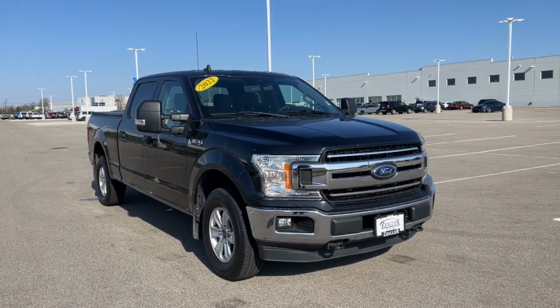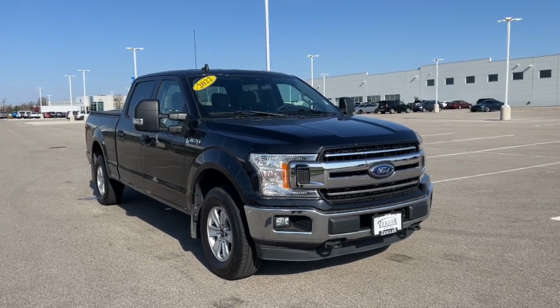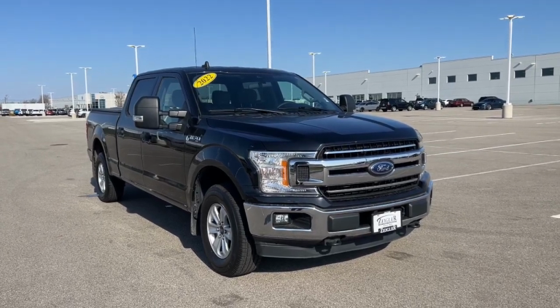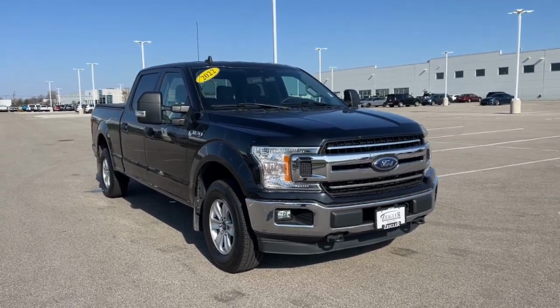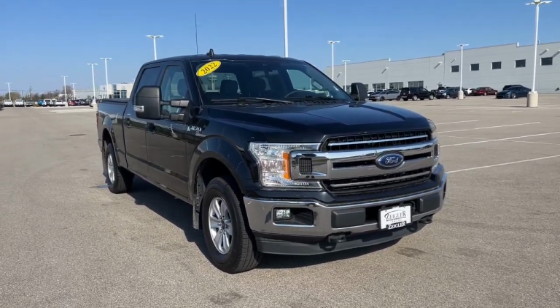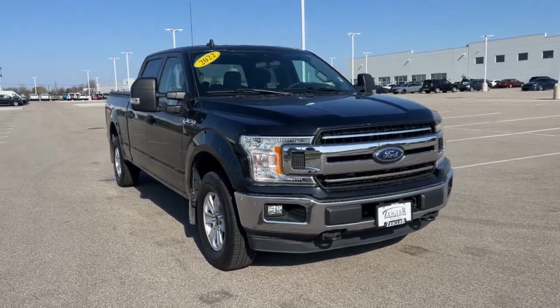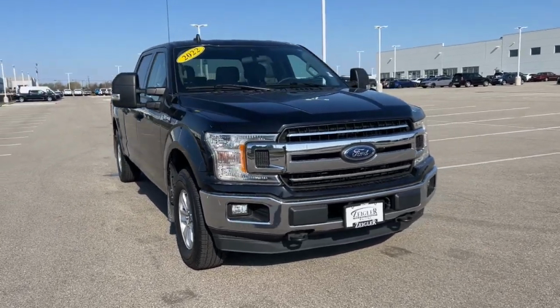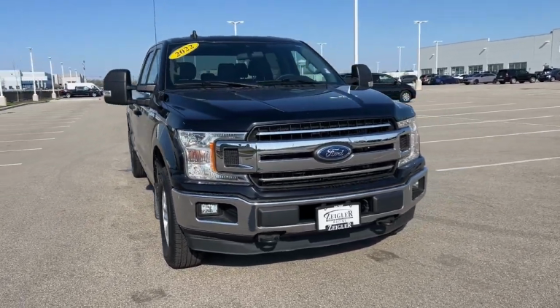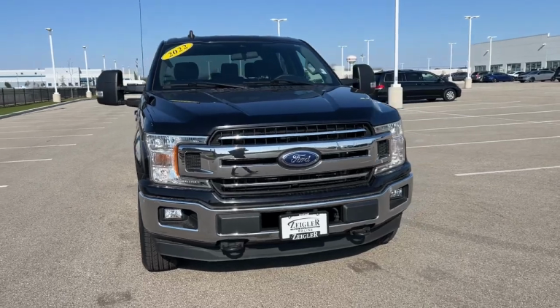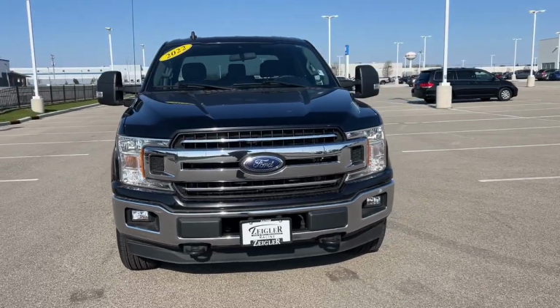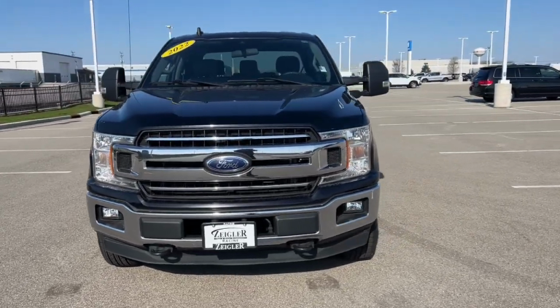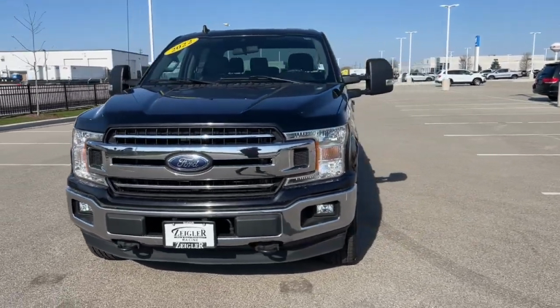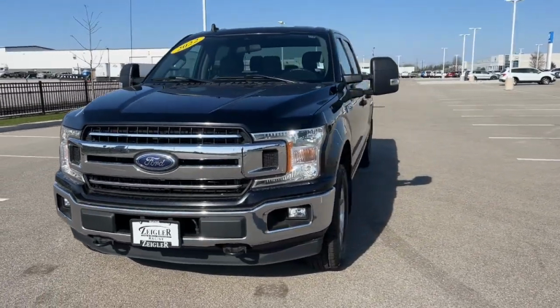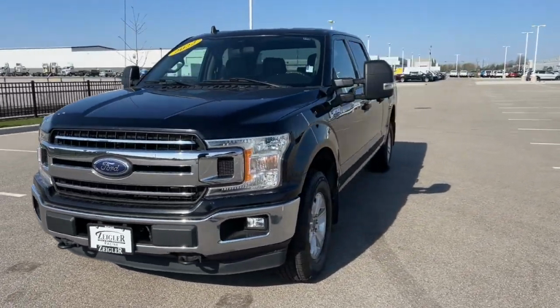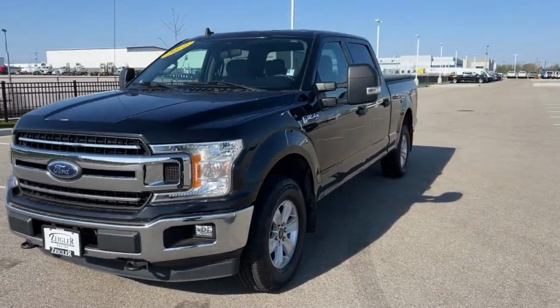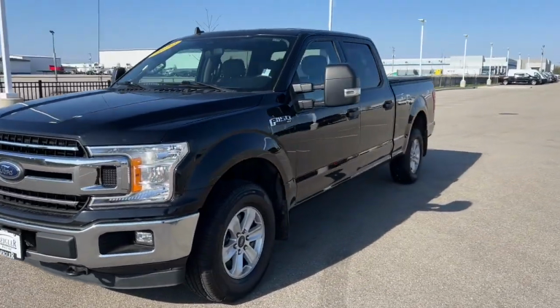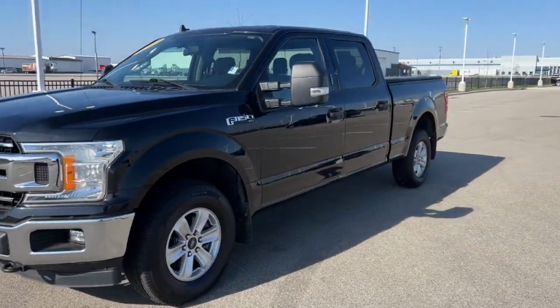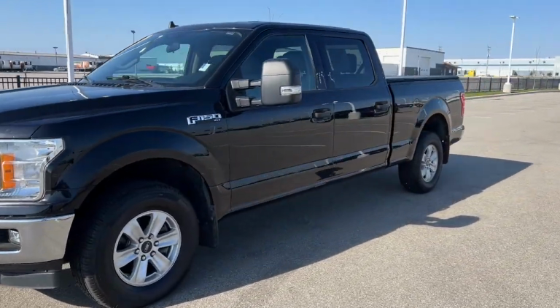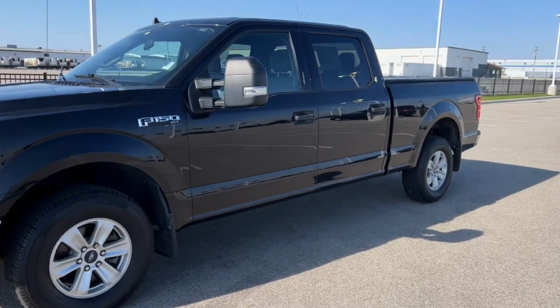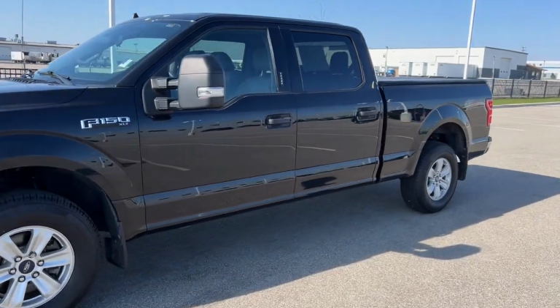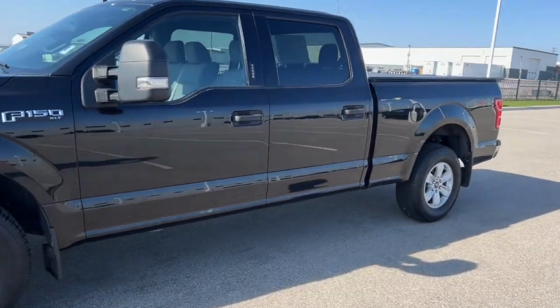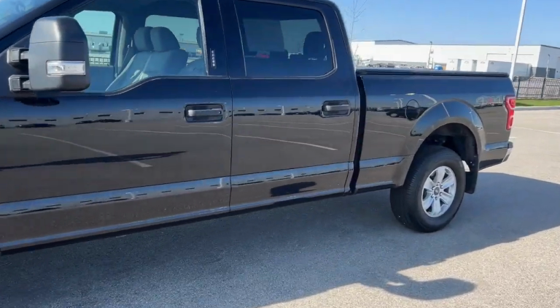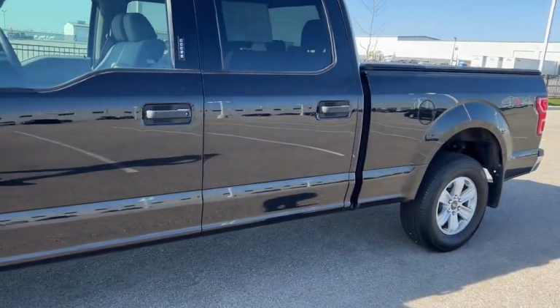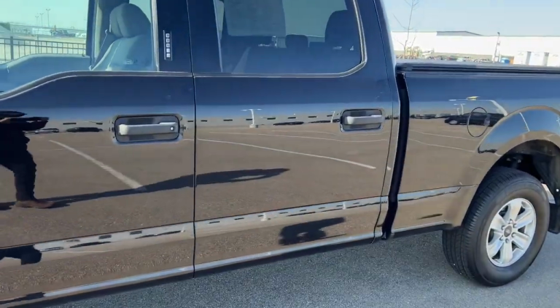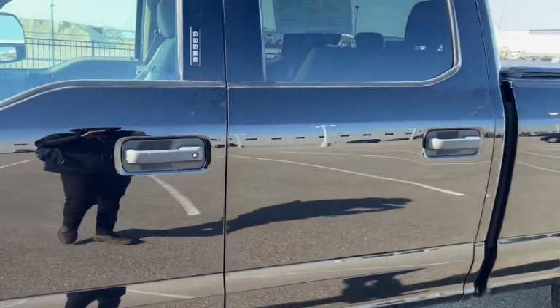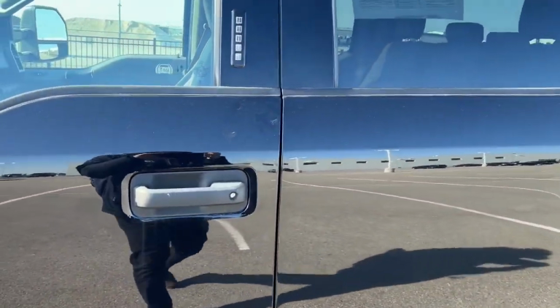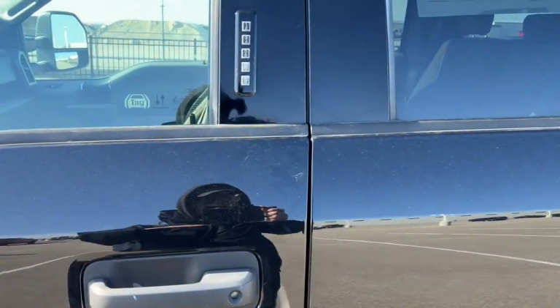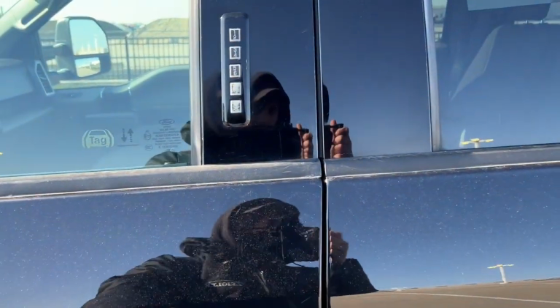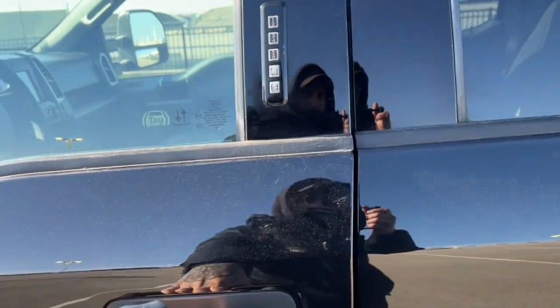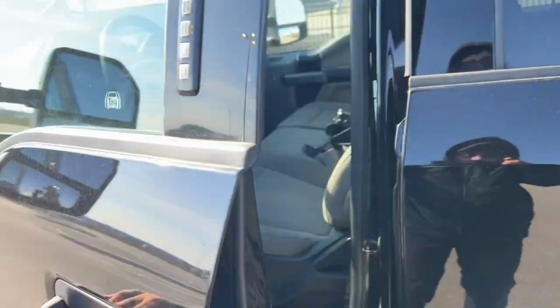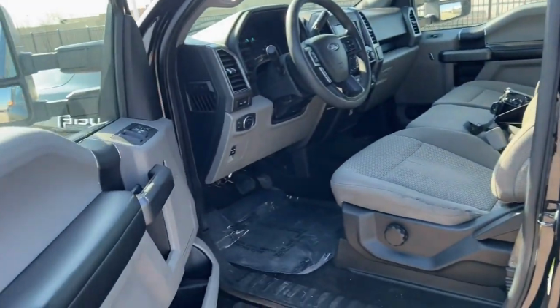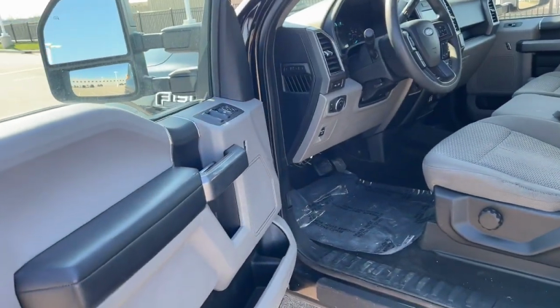Here we've got a 2022 Ford F-150. This is an XLT. It does have about 47,000 miles on it. This particular truck does come equipped with our tow package.